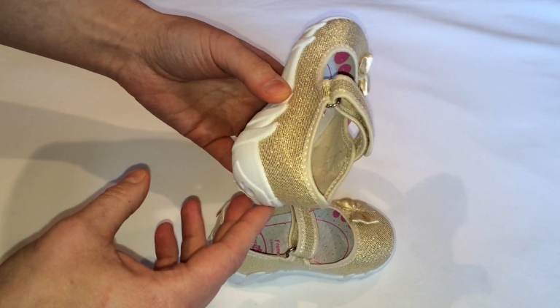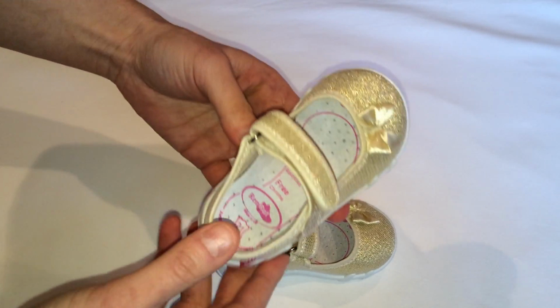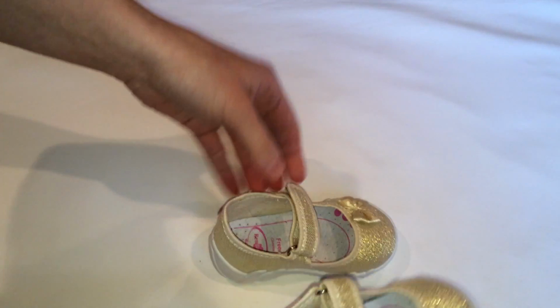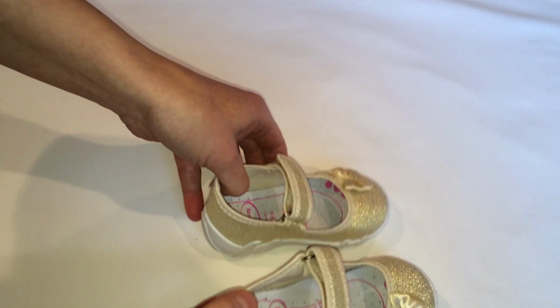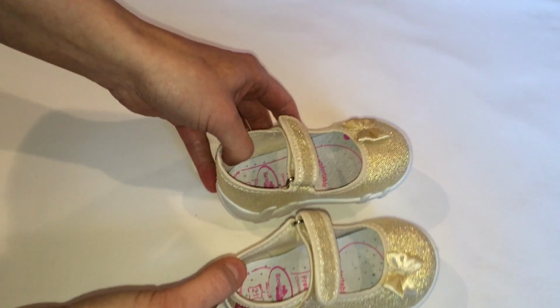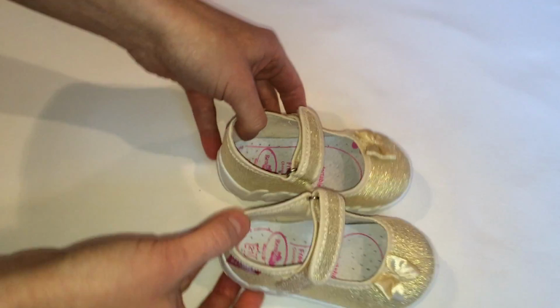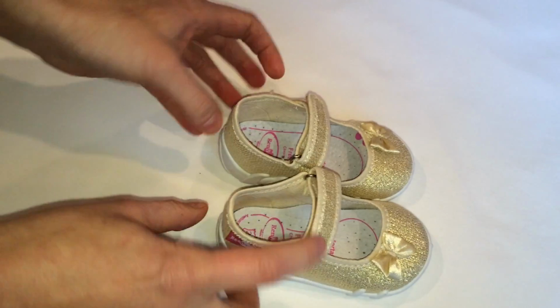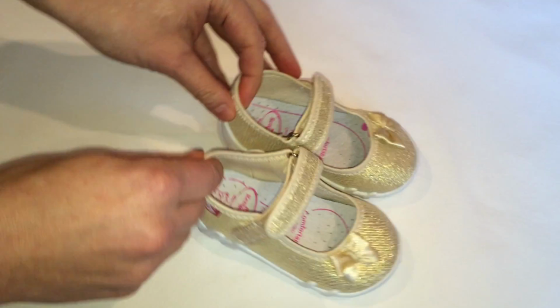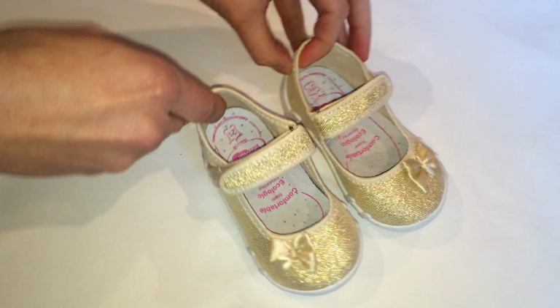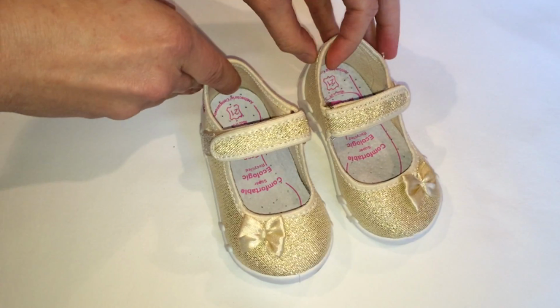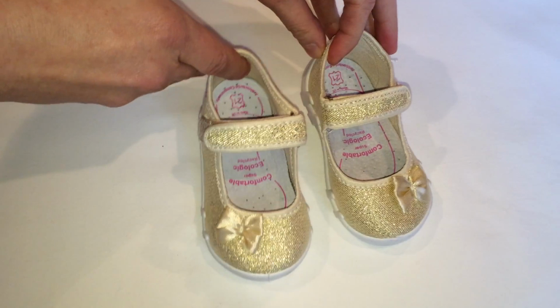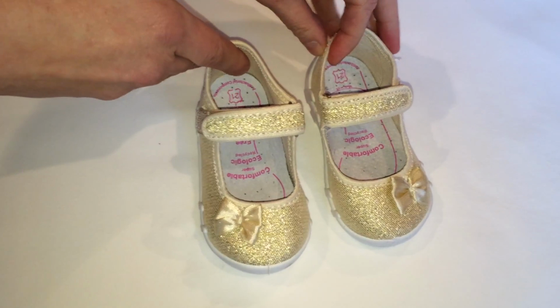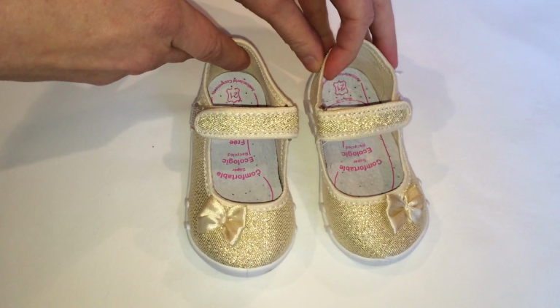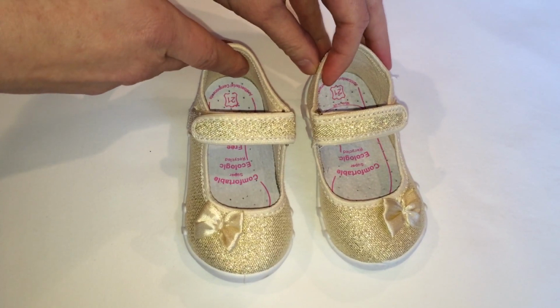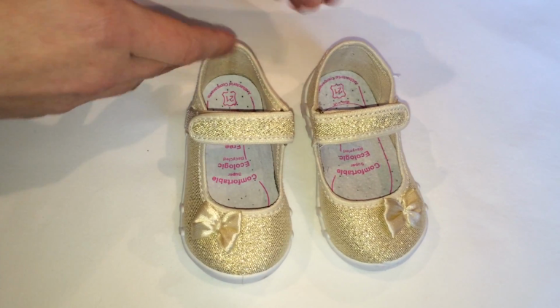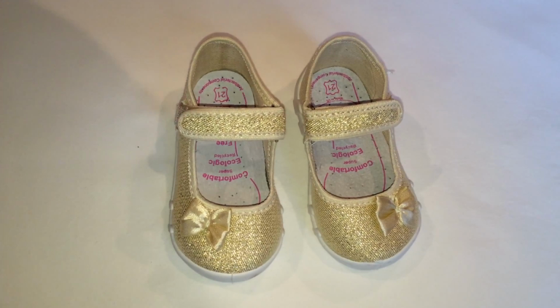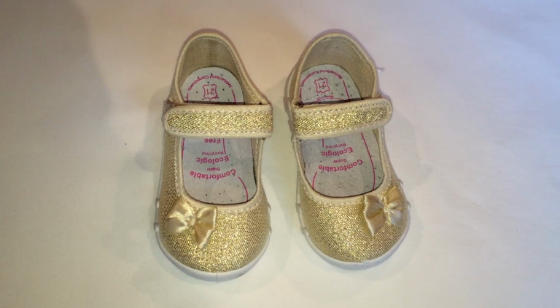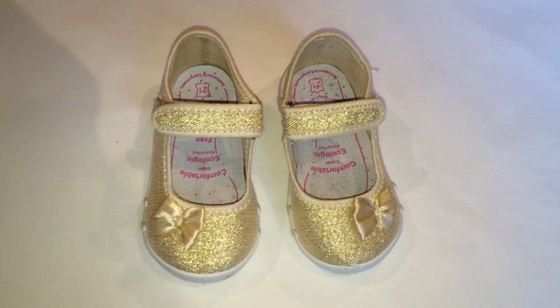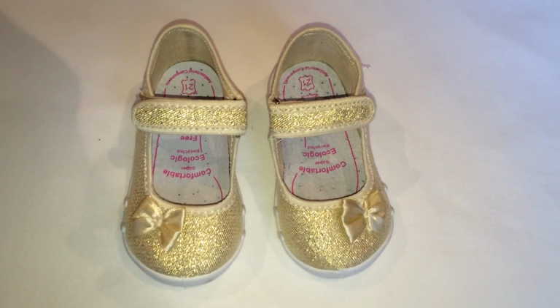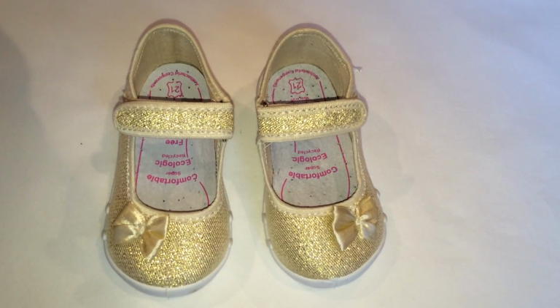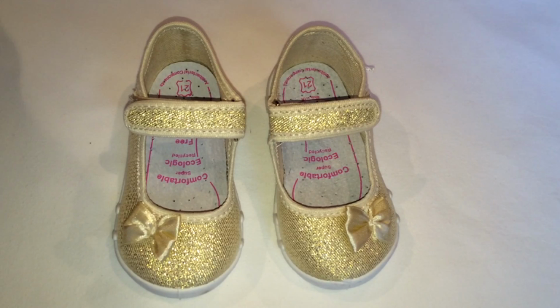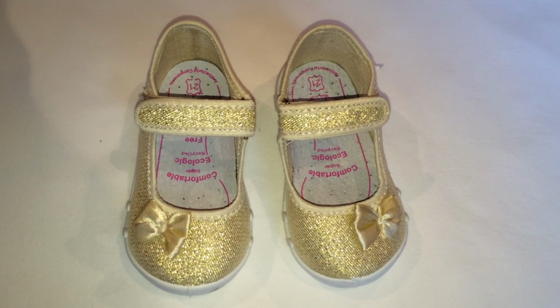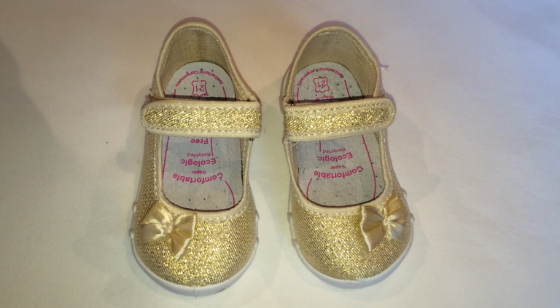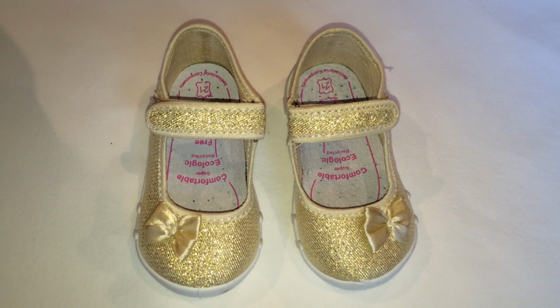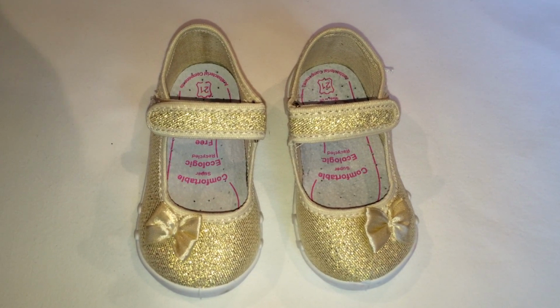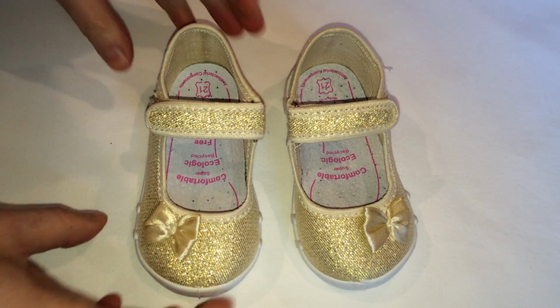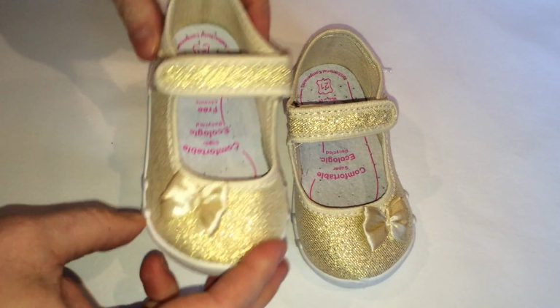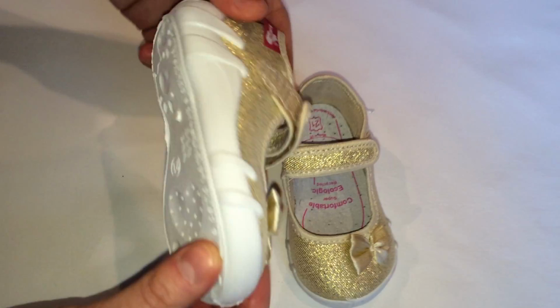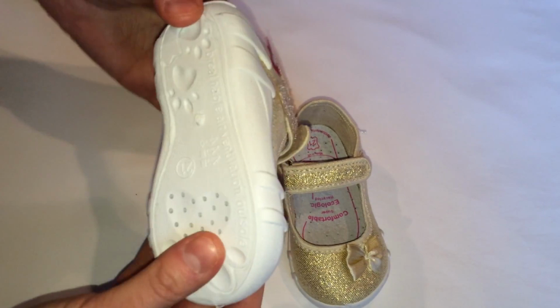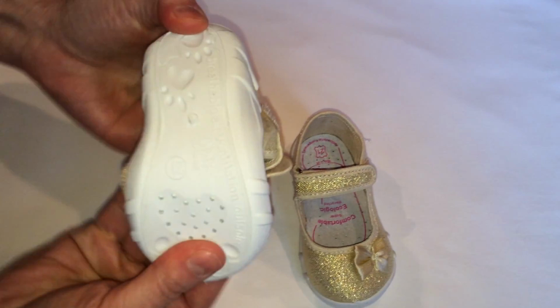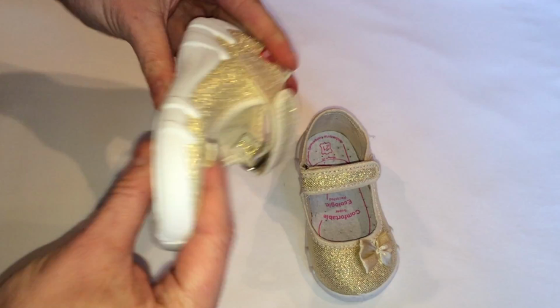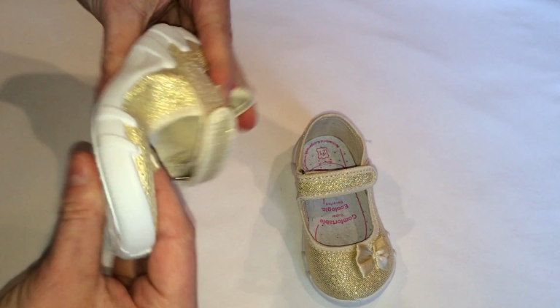These shoes are also free from any harmful substances in concentrations that might have a negative impact on your children's health. They are elastic and comfortable.